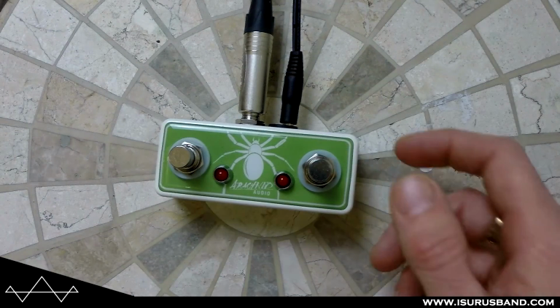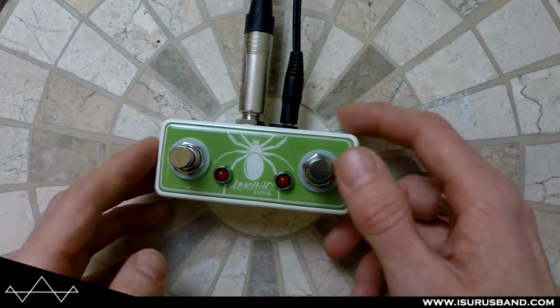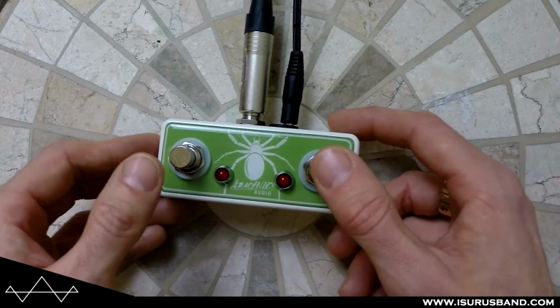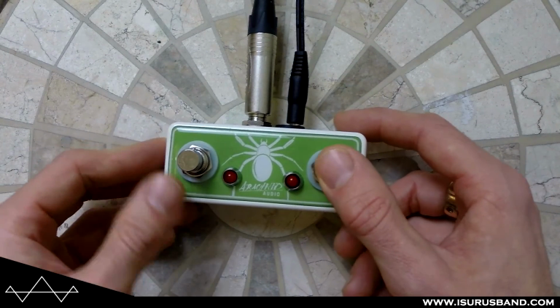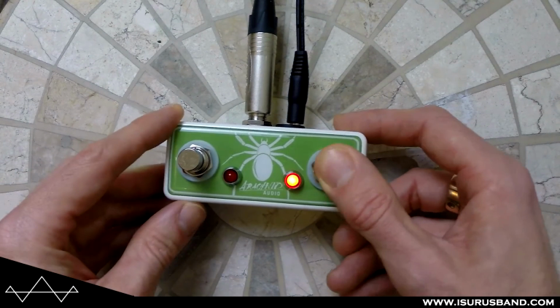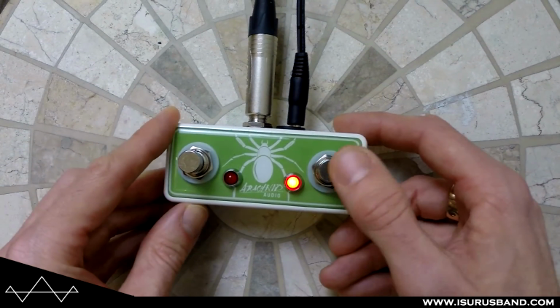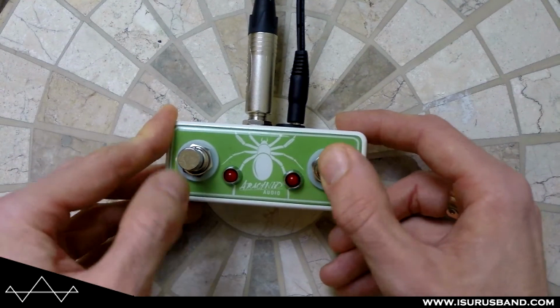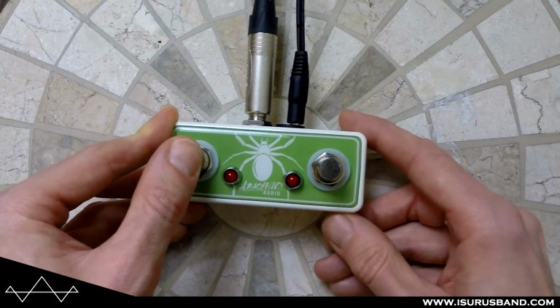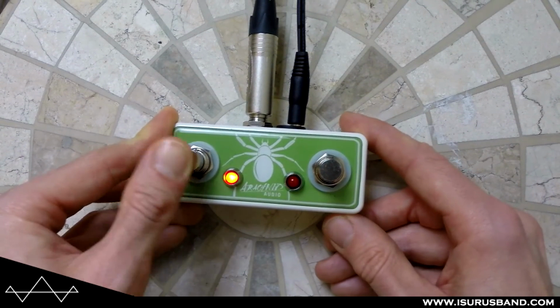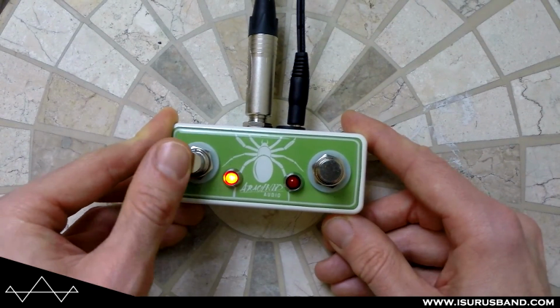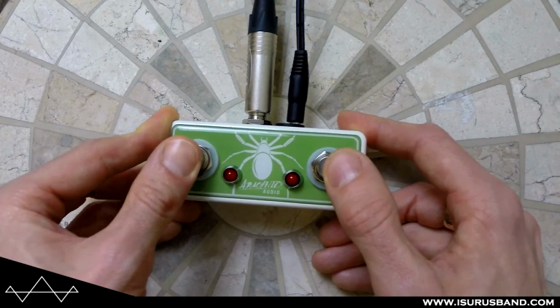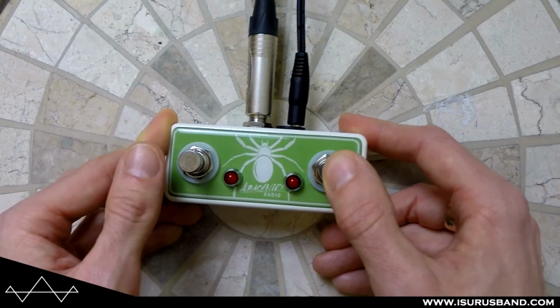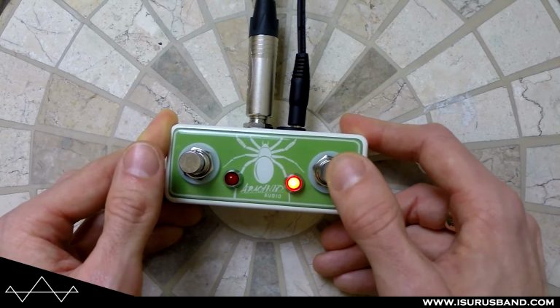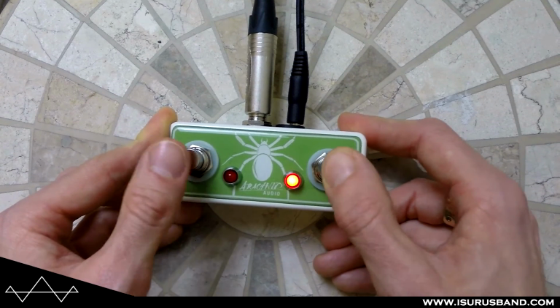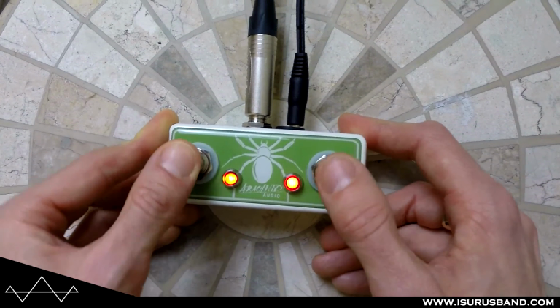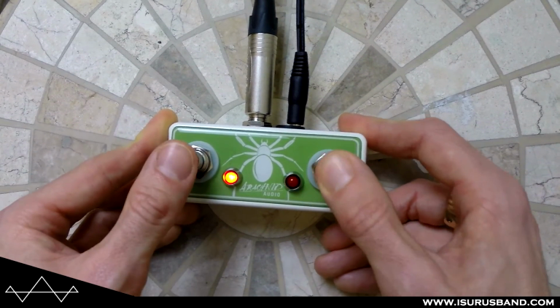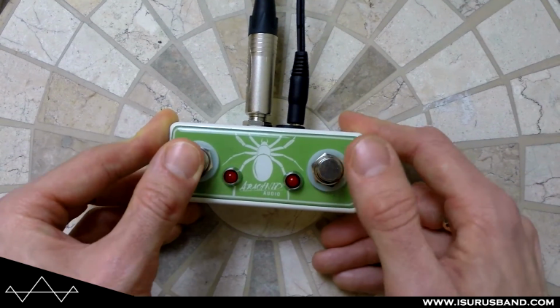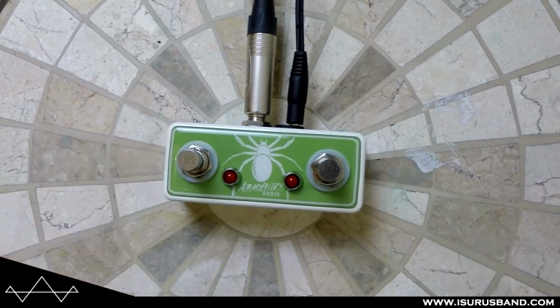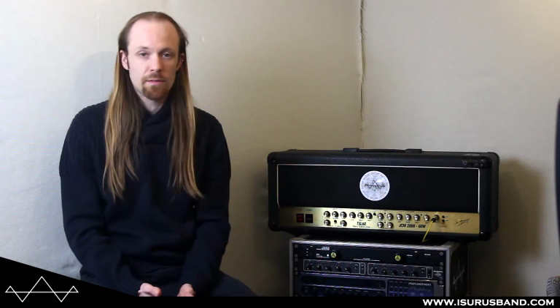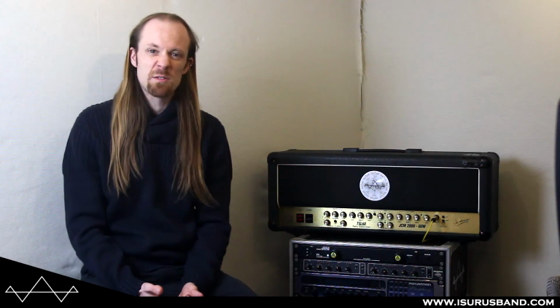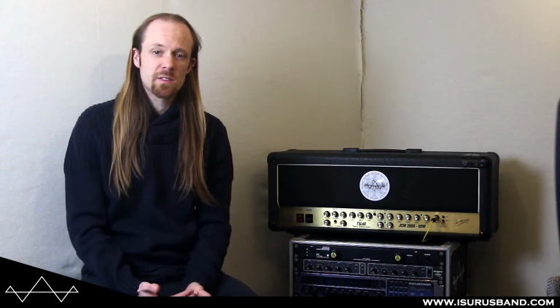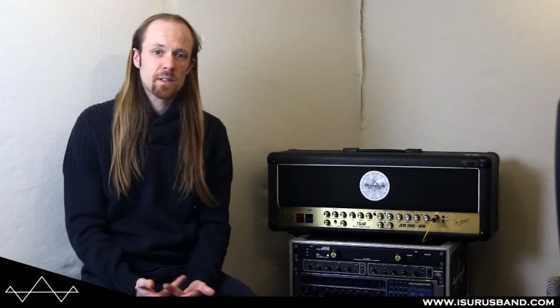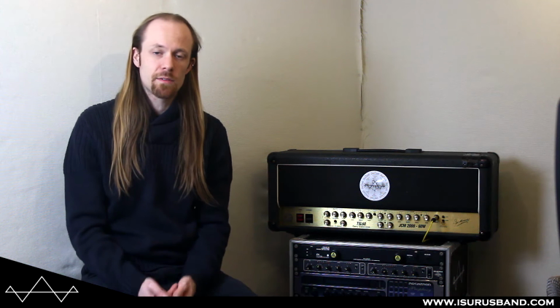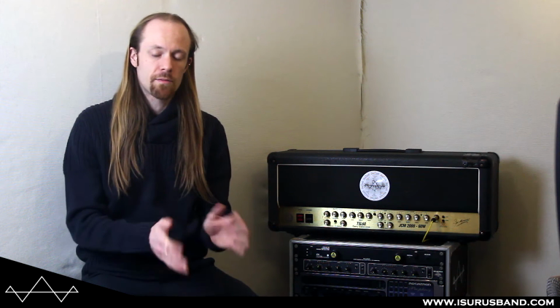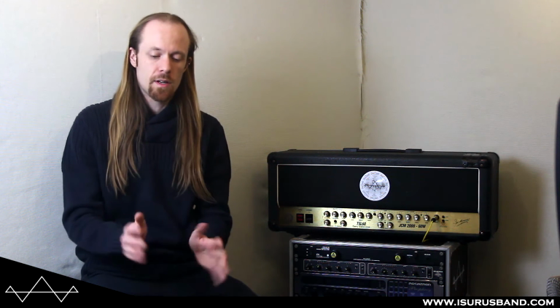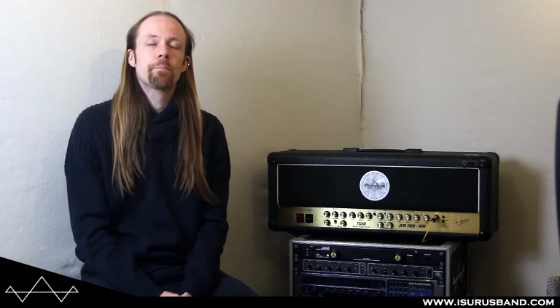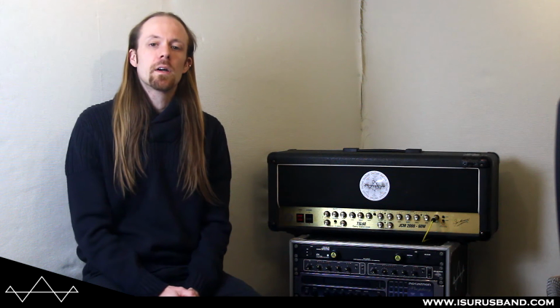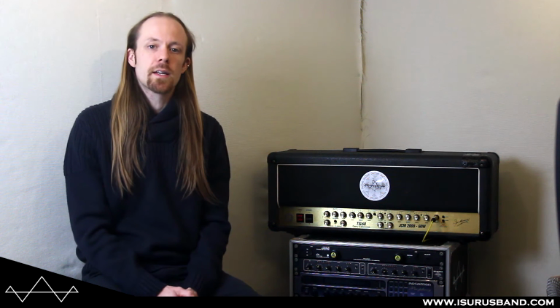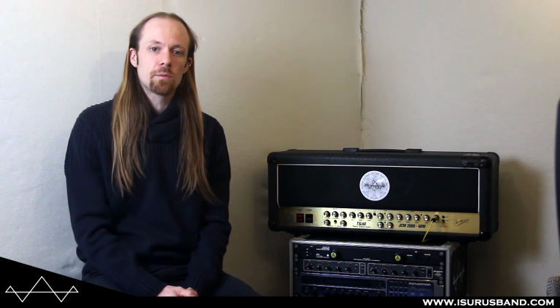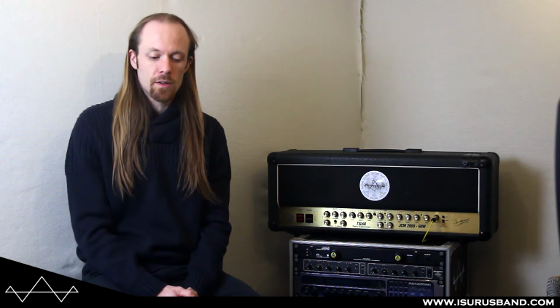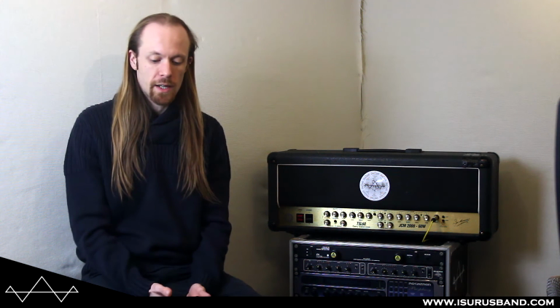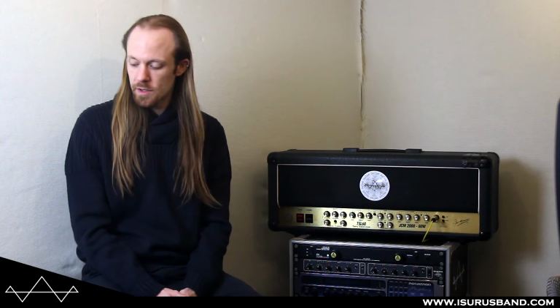Being the latching one with LEDs, you've got status lights. Using it for channel switching or something, you've got a definite indicator of what's going on, what channel you're on, etc.